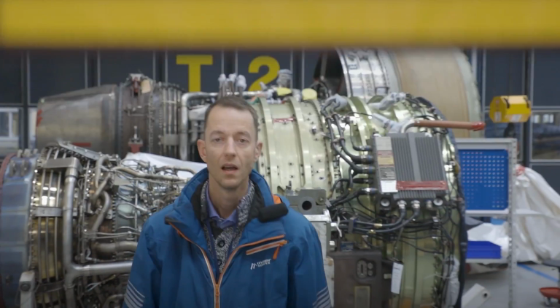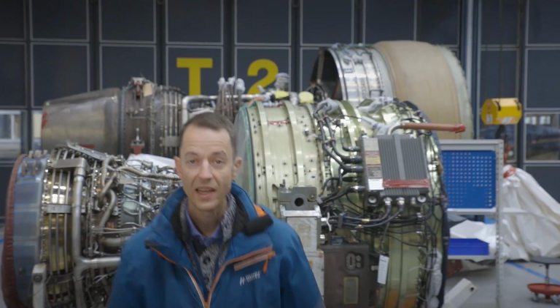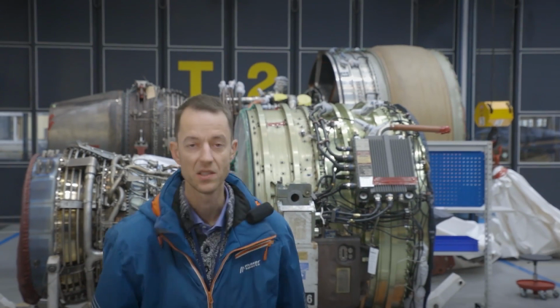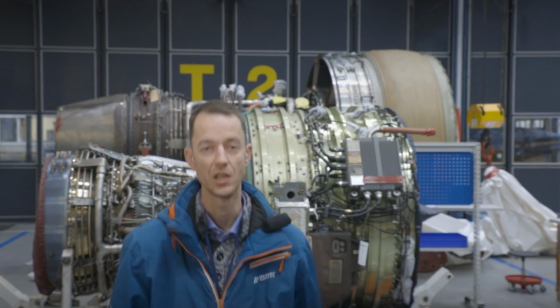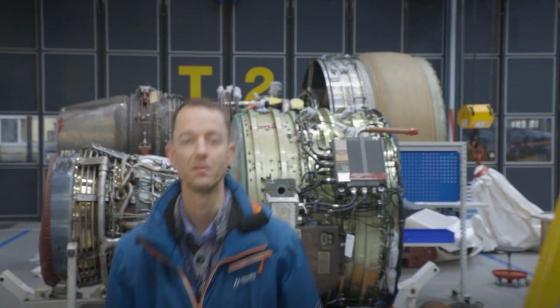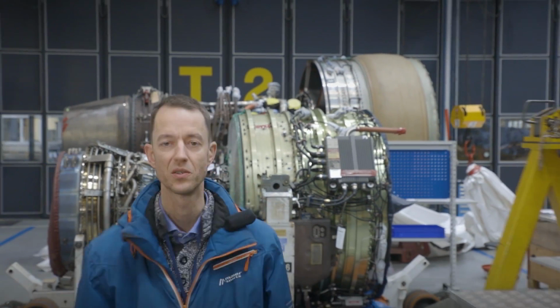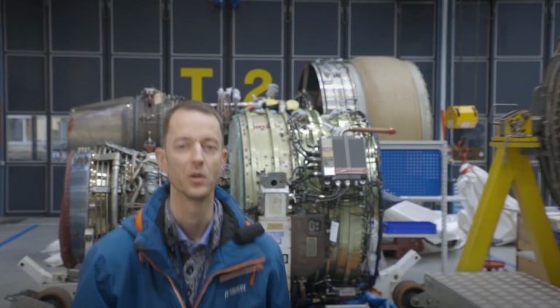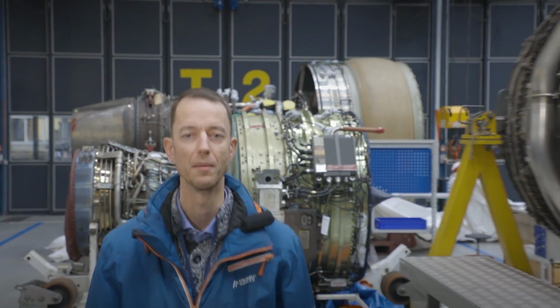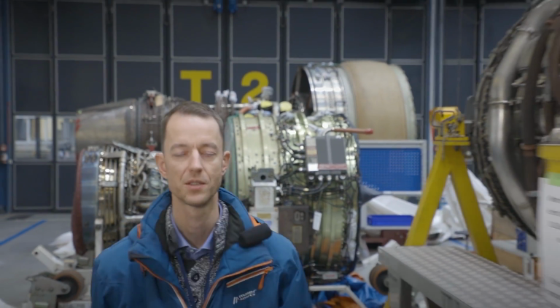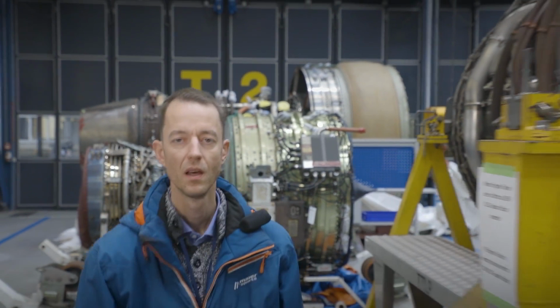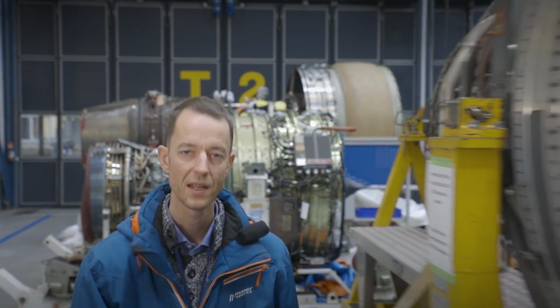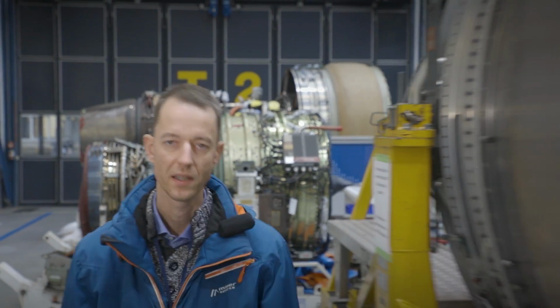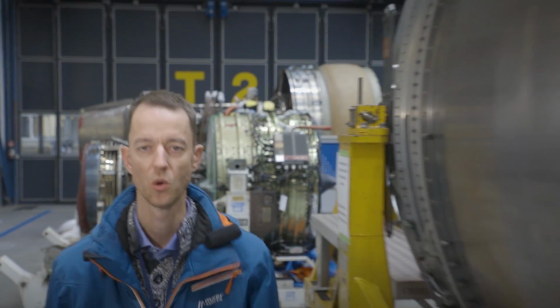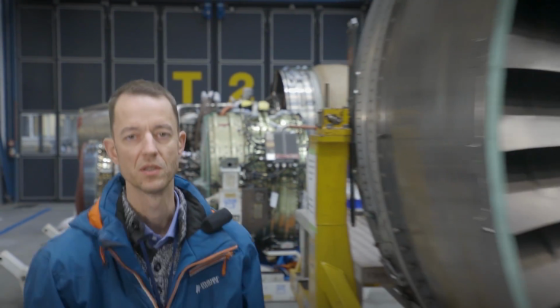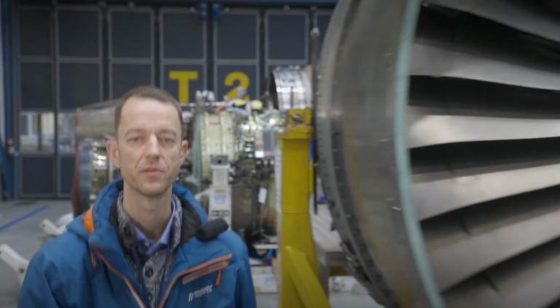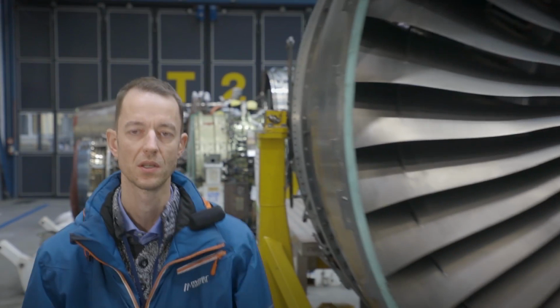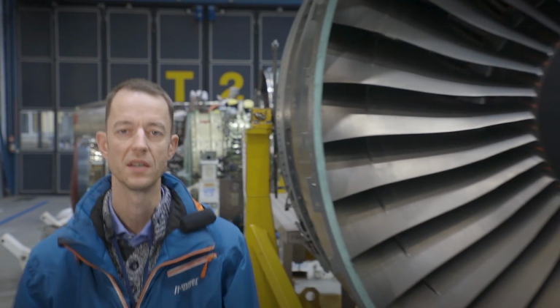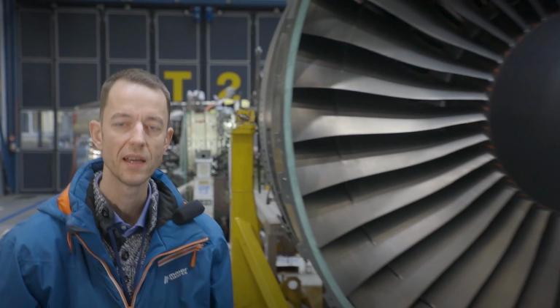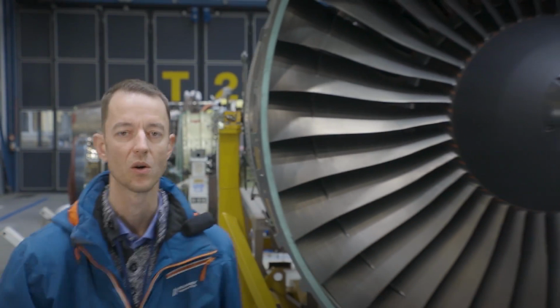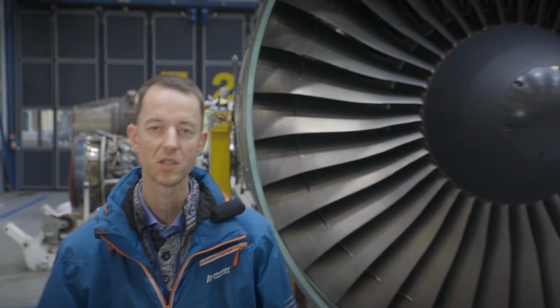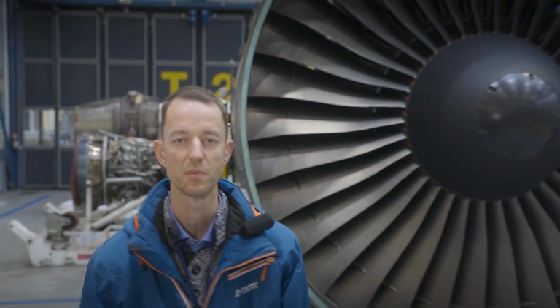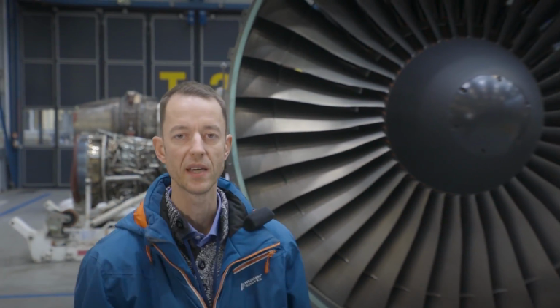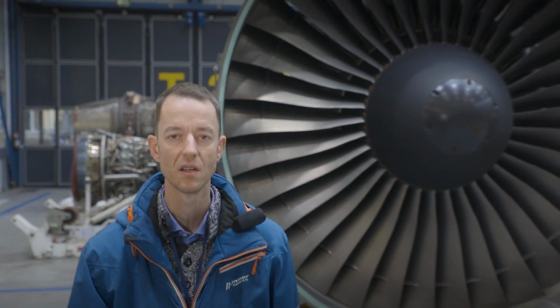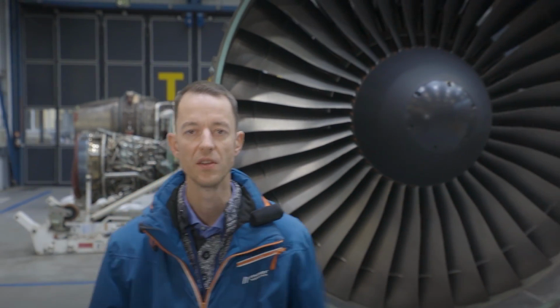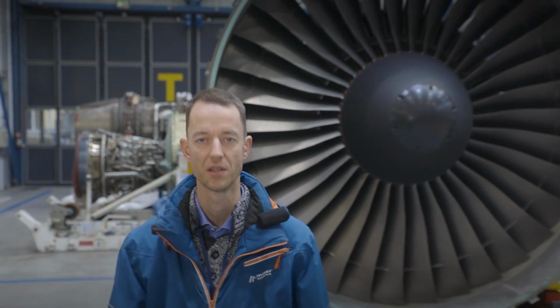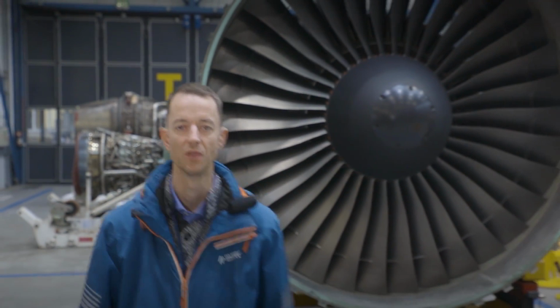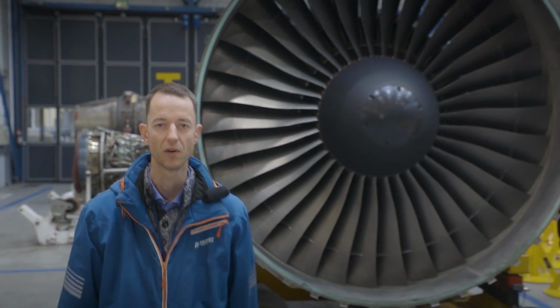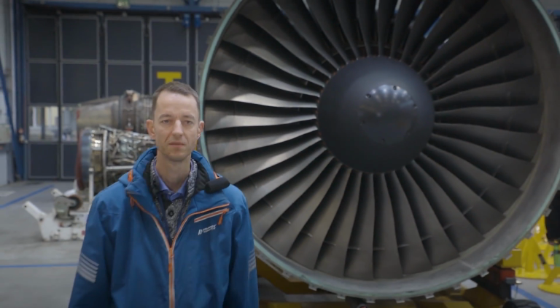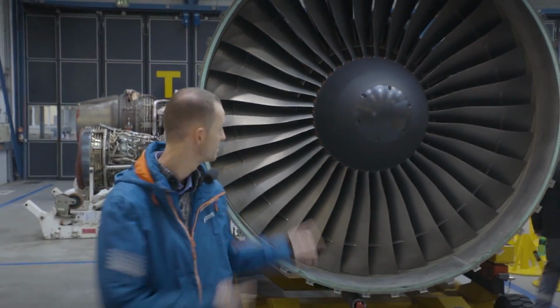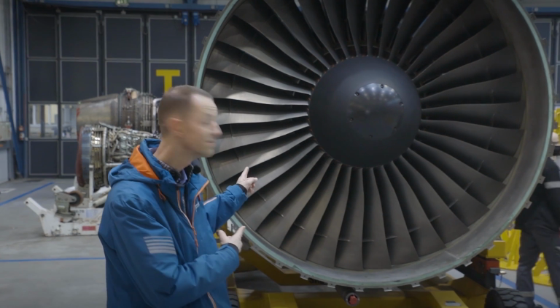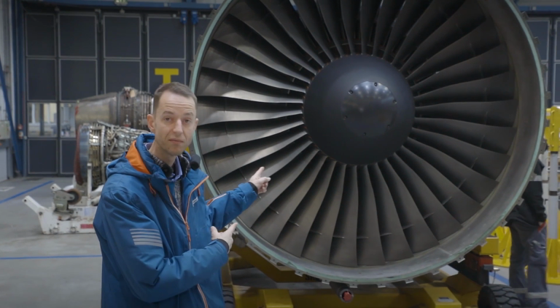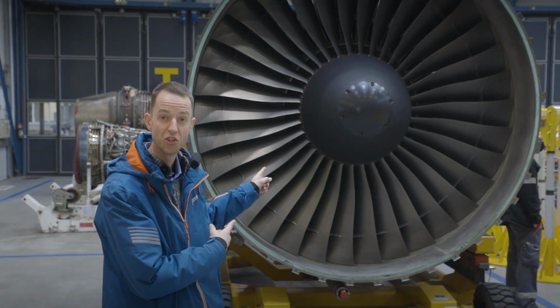Like any piece of machinery, aircraft require maintenance. At SR Technics' core business, we focus on maintaining, according to customer specification, the heart of the aircraft — the engine.